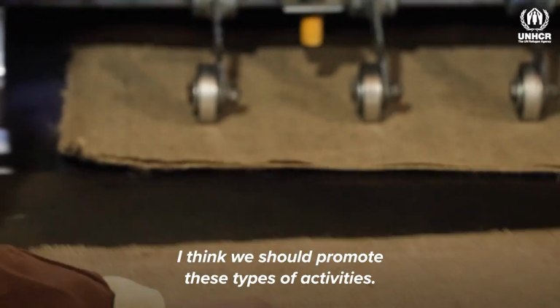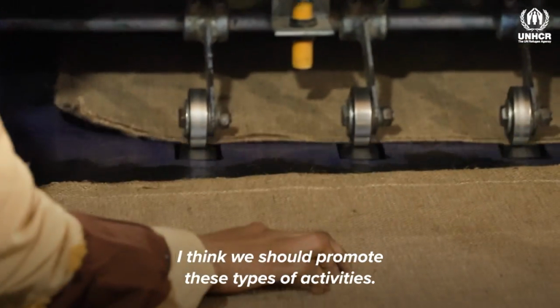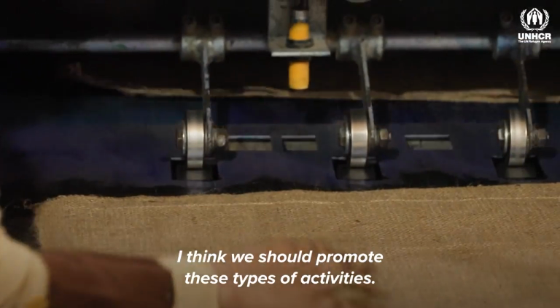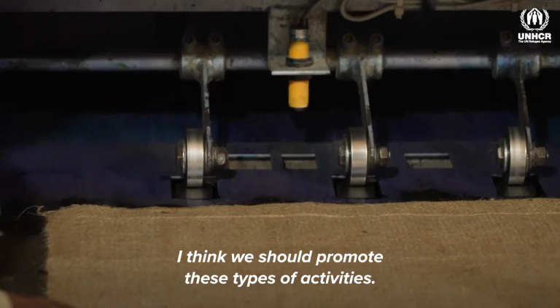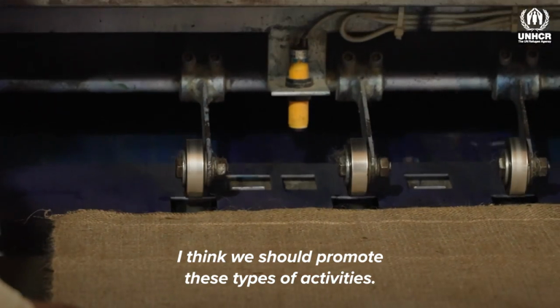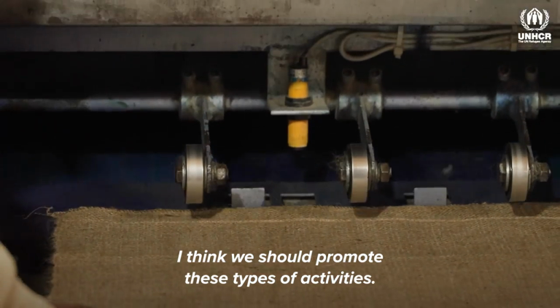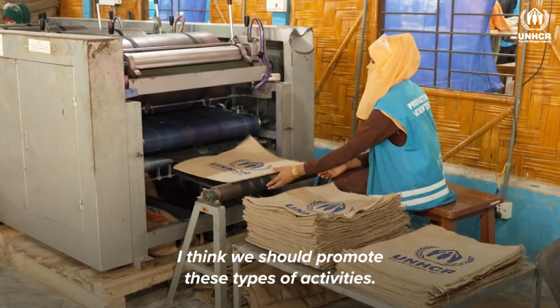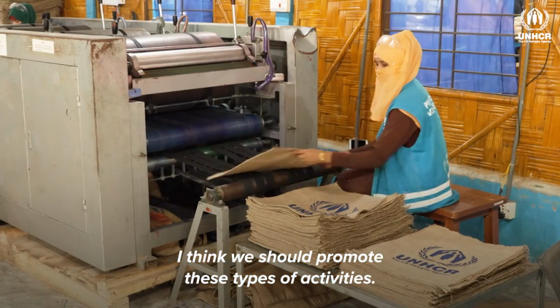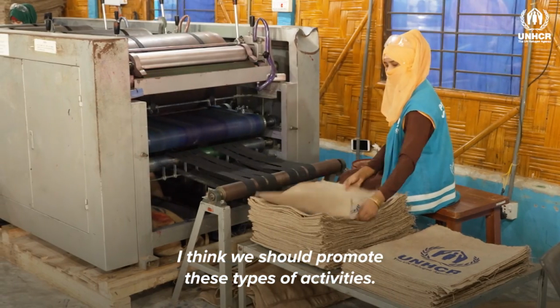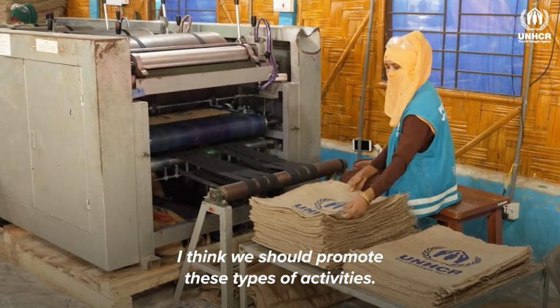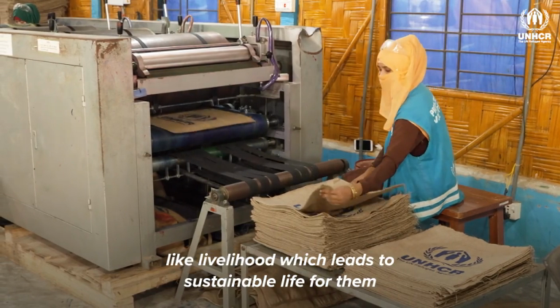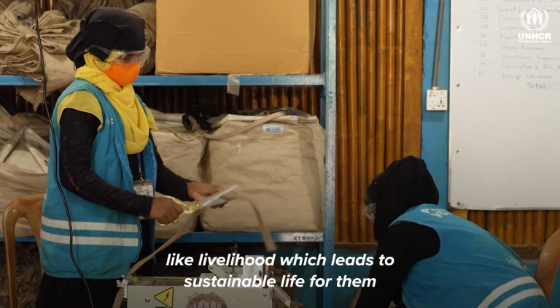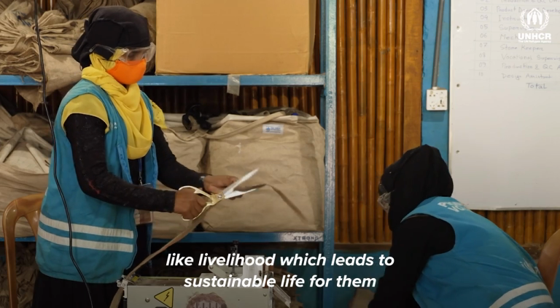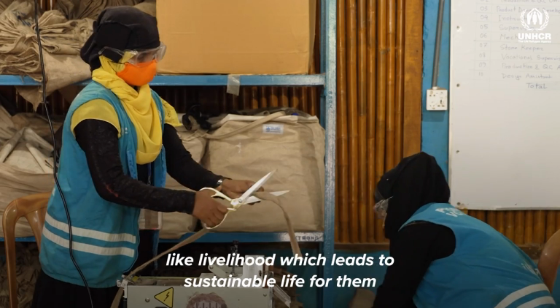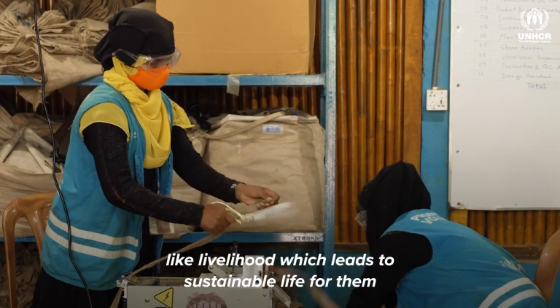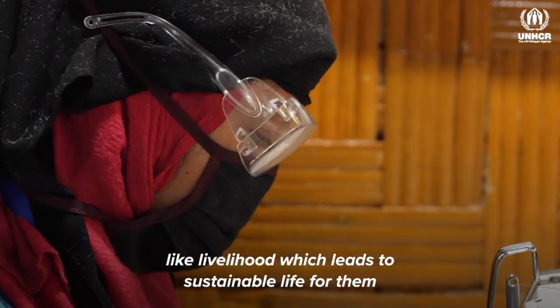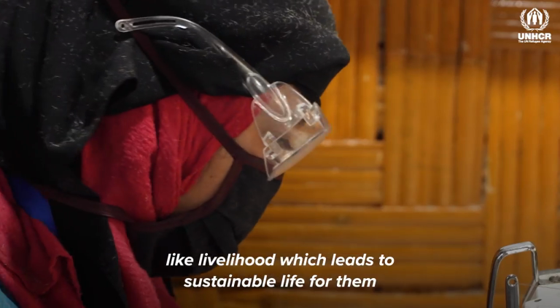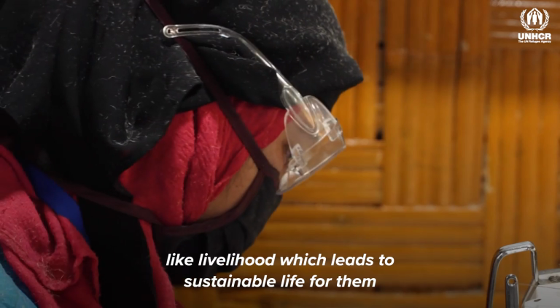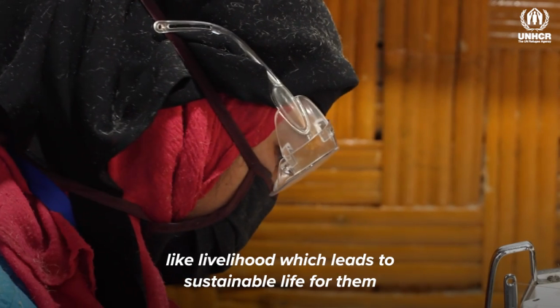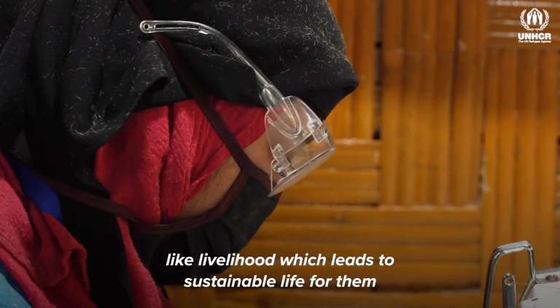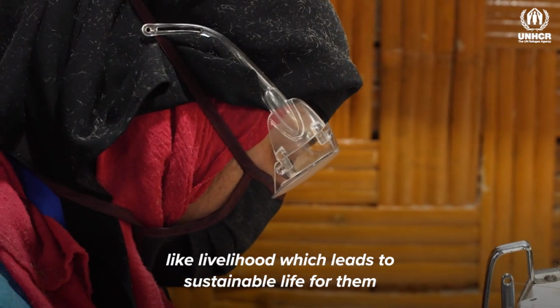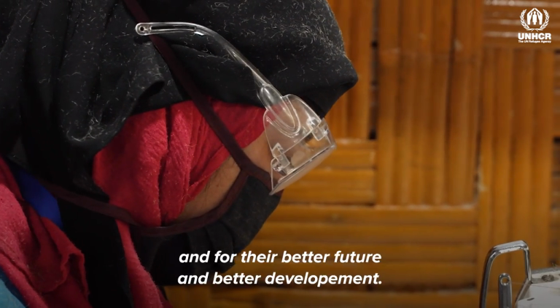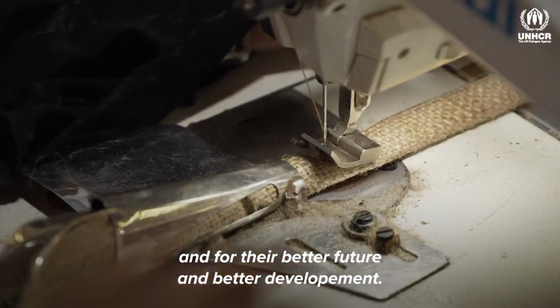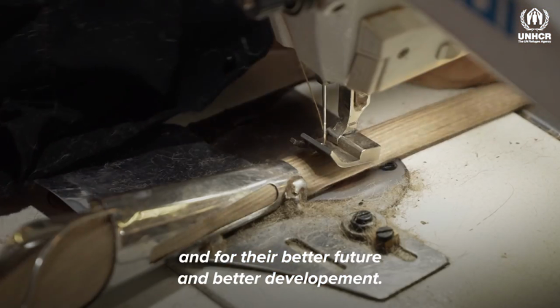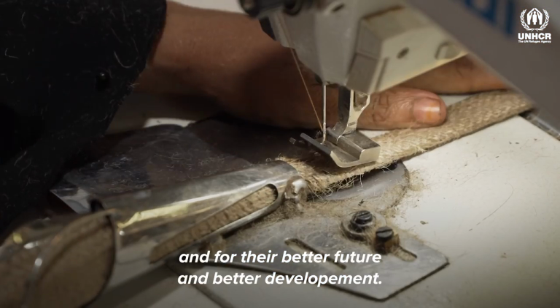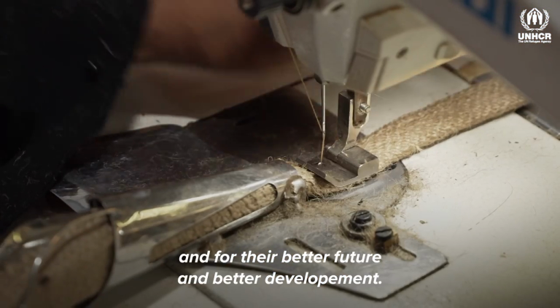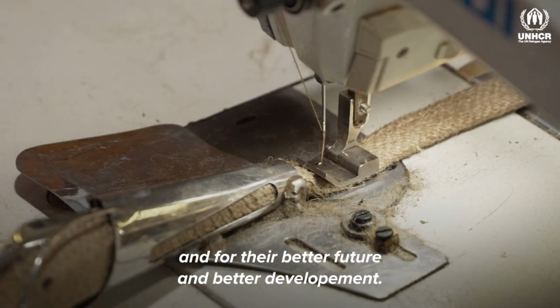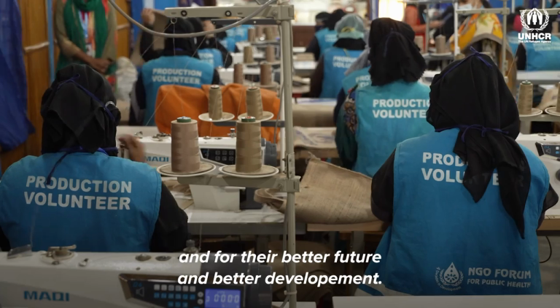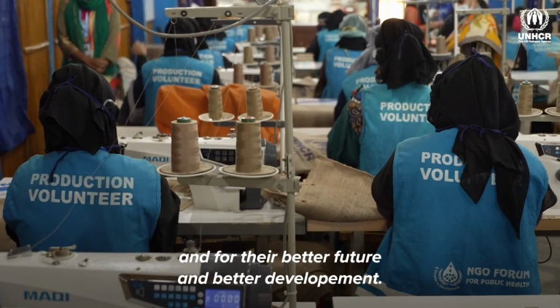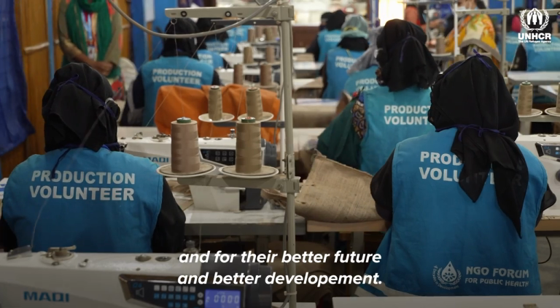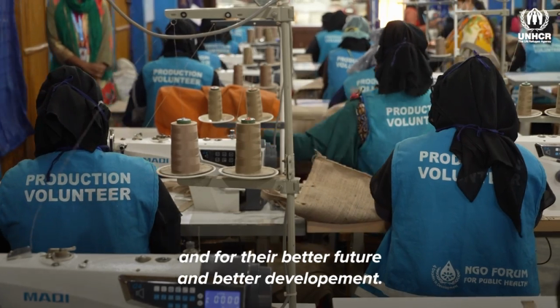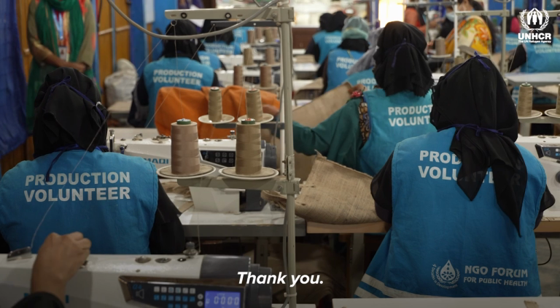I think we should promote these types of activities like livelihood, which lead to a sustainable life for them and for their better future and their better development. Thank you.